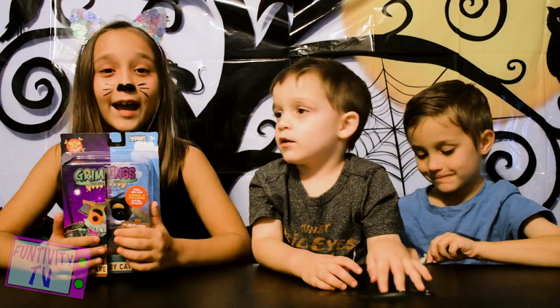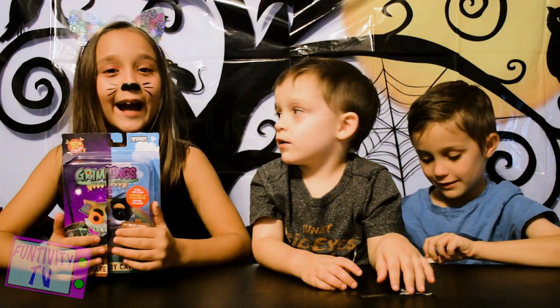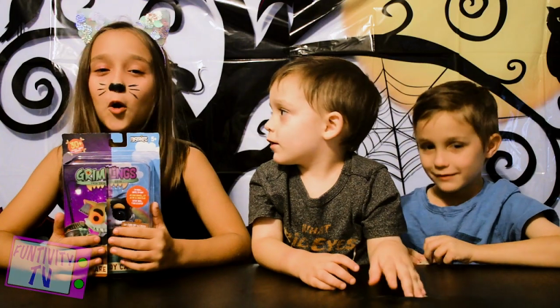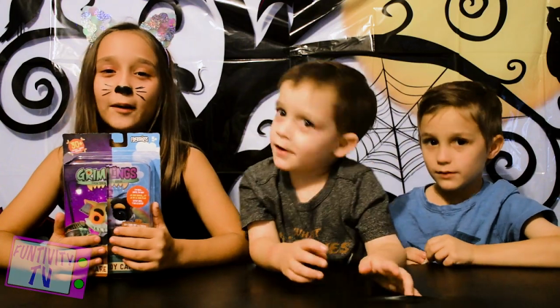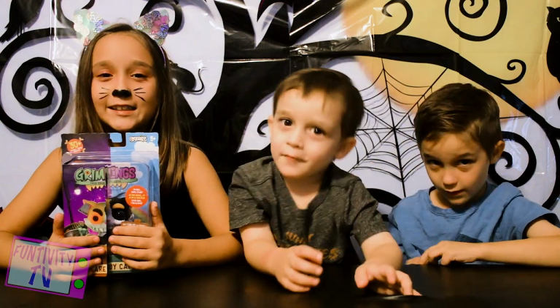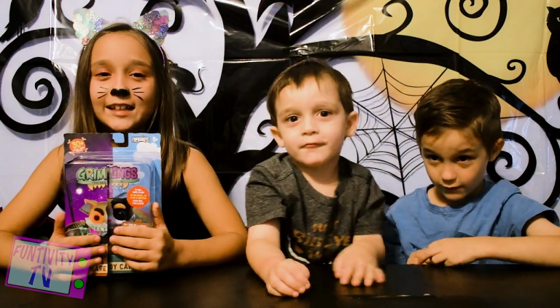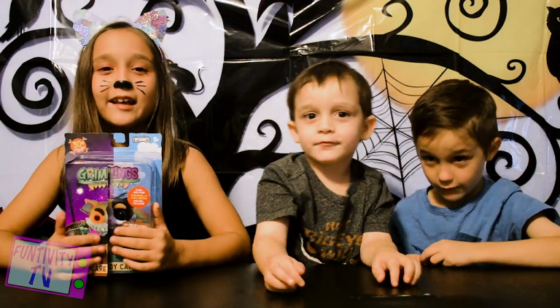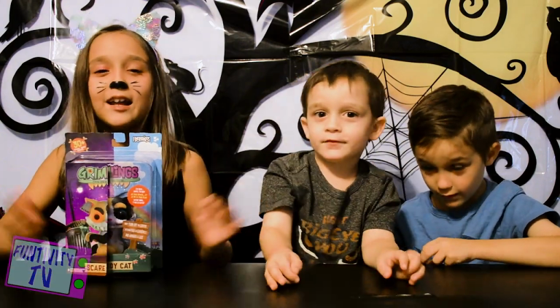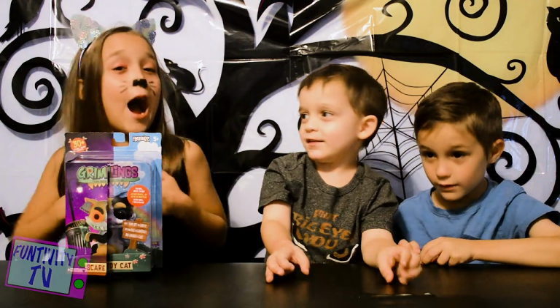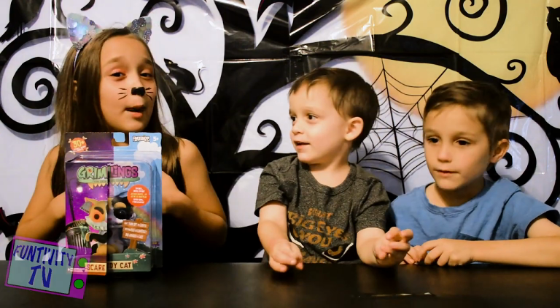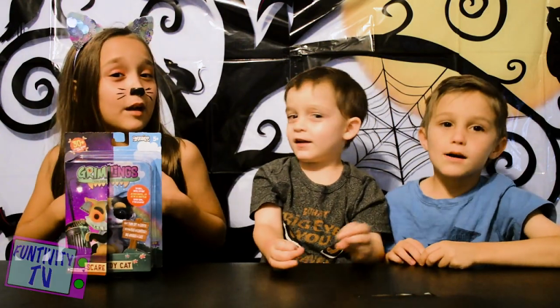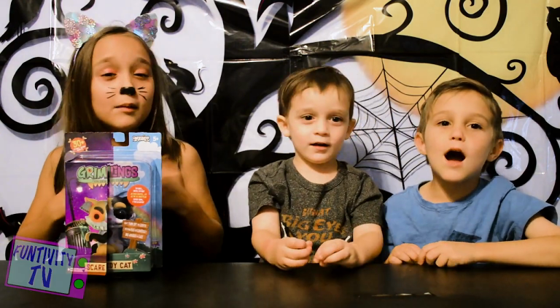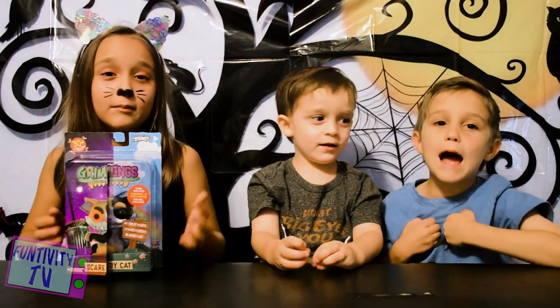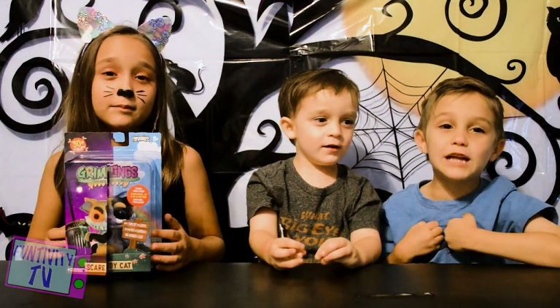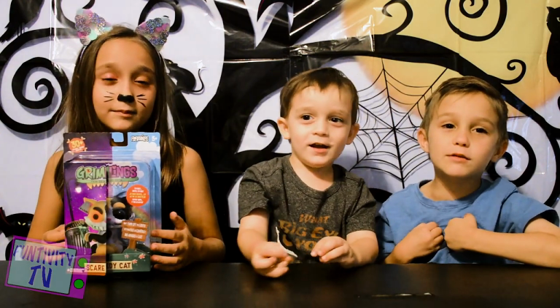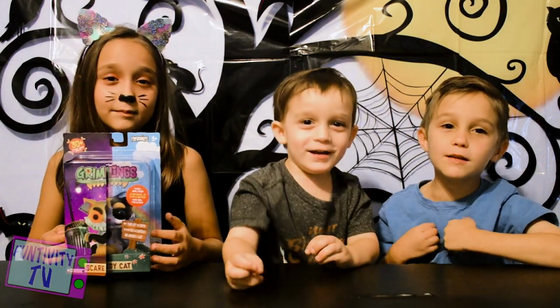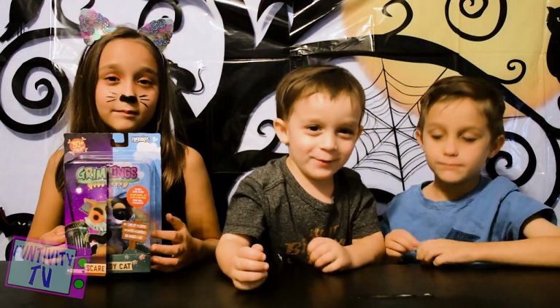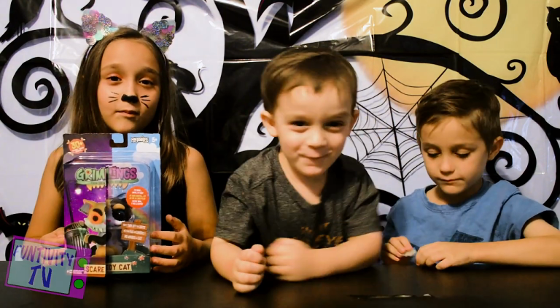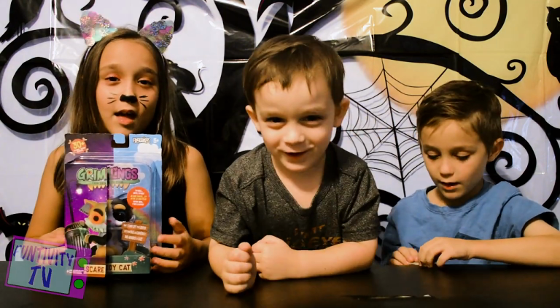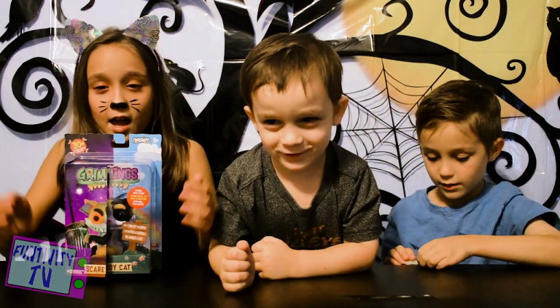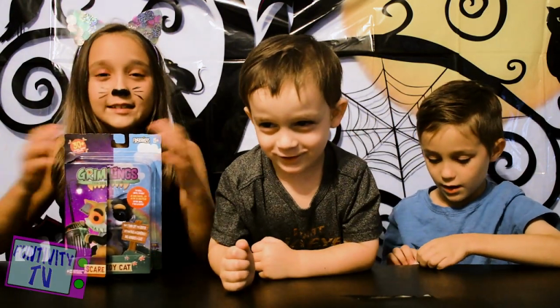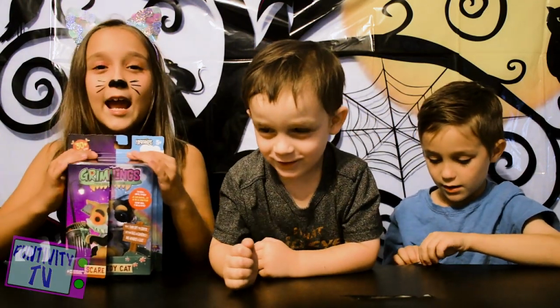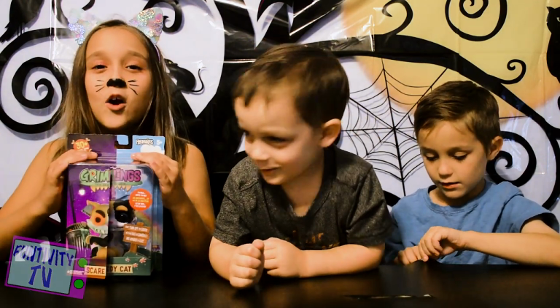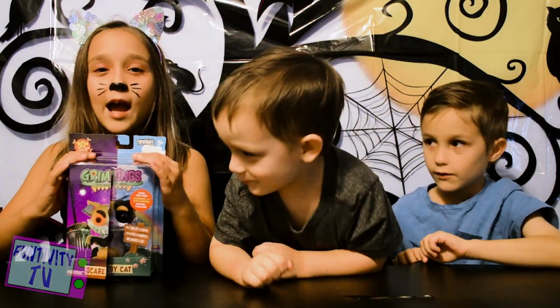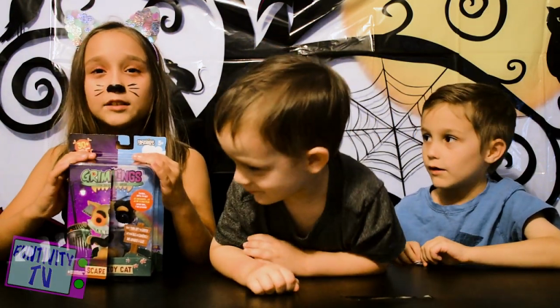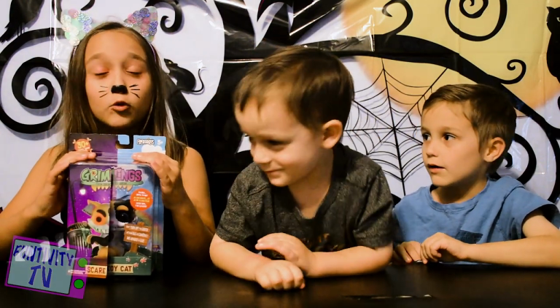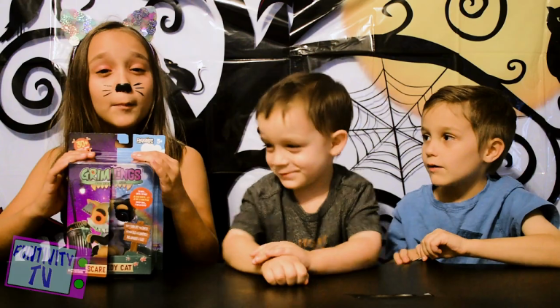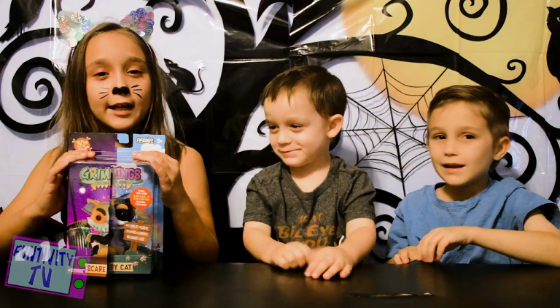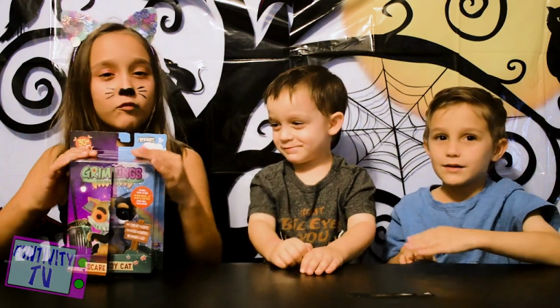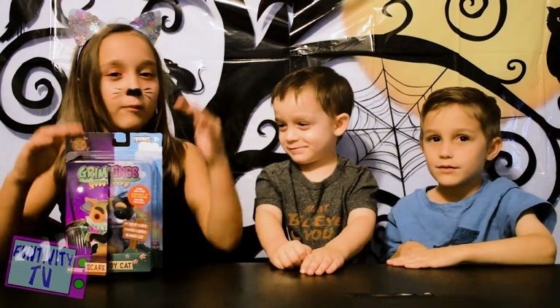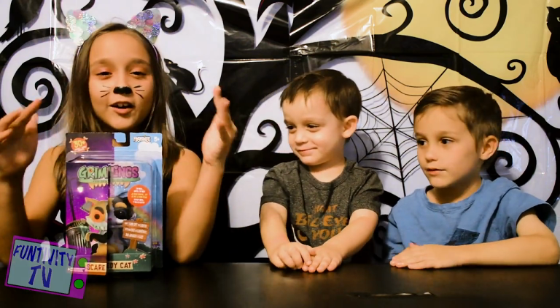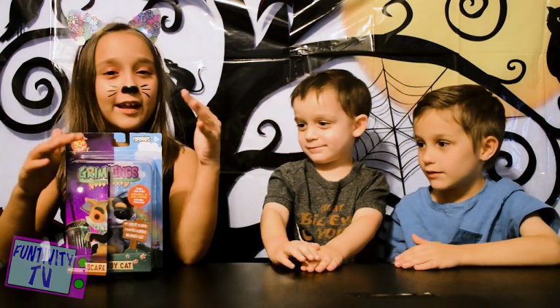Hey guys, welcome to Funsivity TV. I'm Gabriella. I'm Jameson. And that's Sebastian. And today we have some Gremlings from Fingerlings.